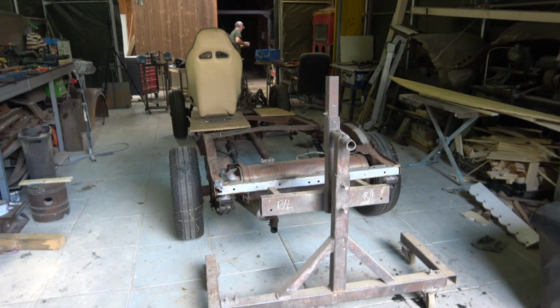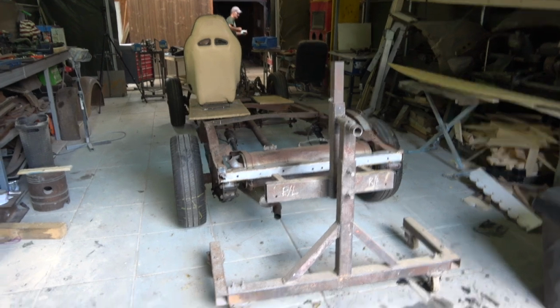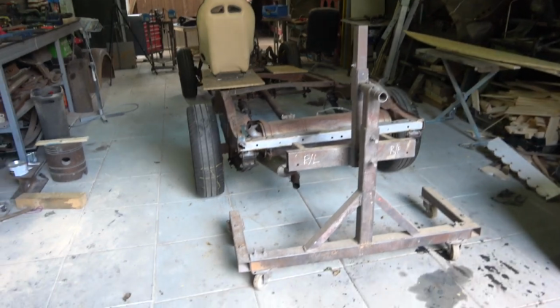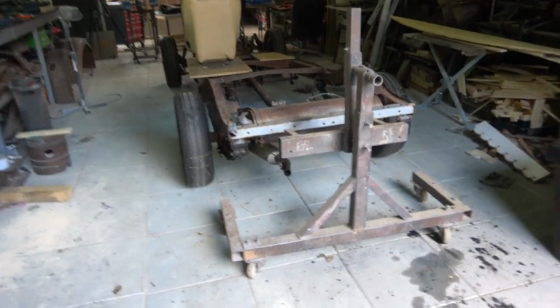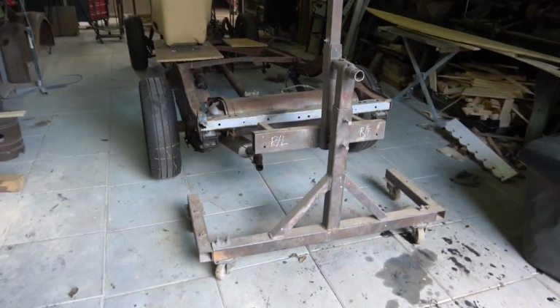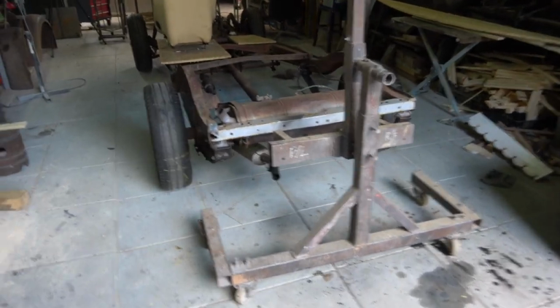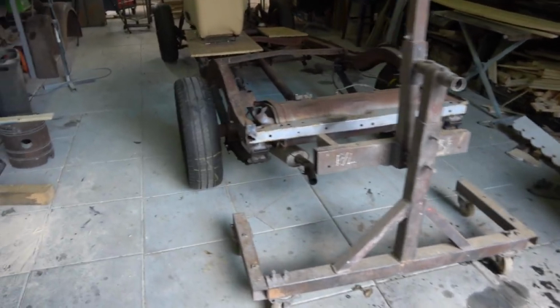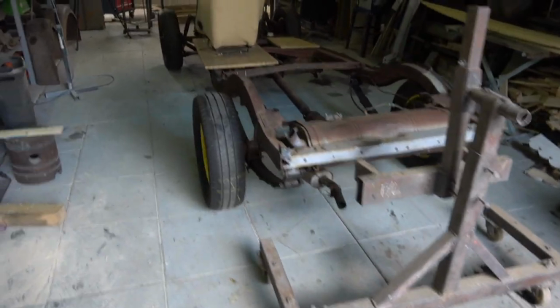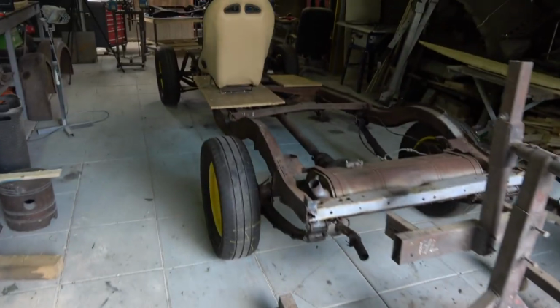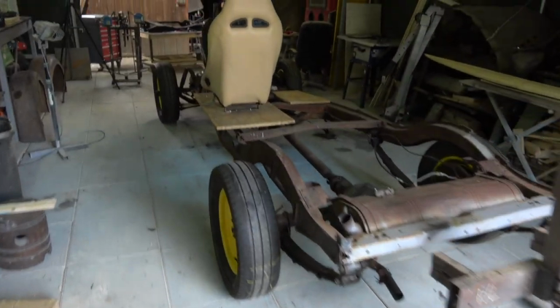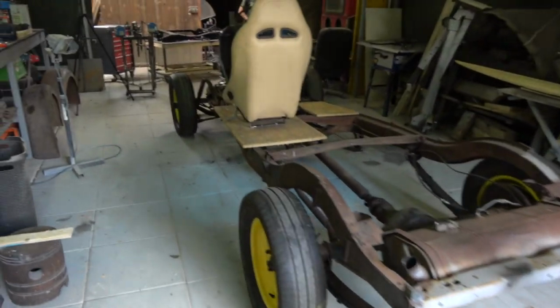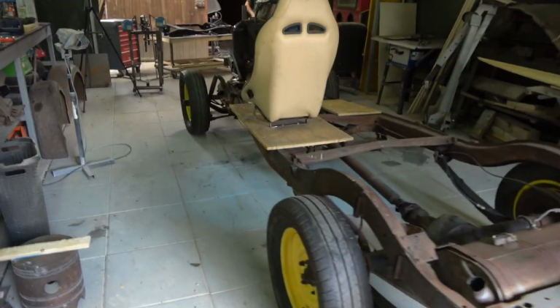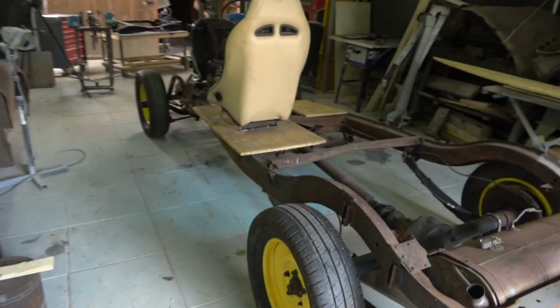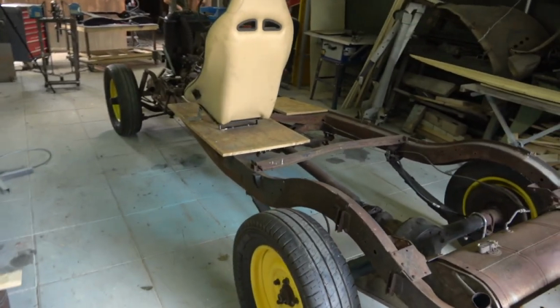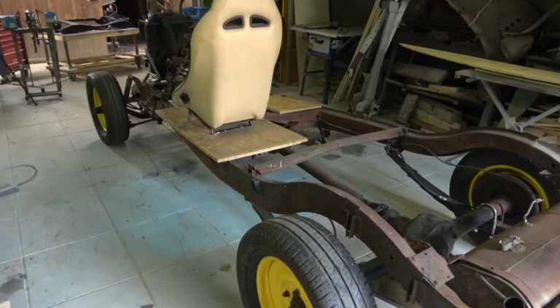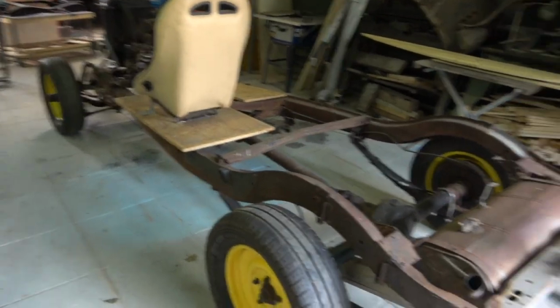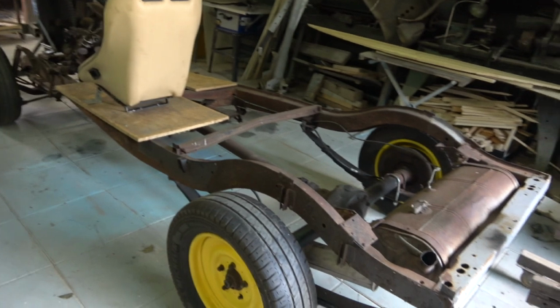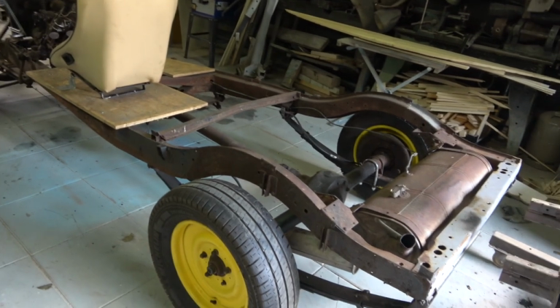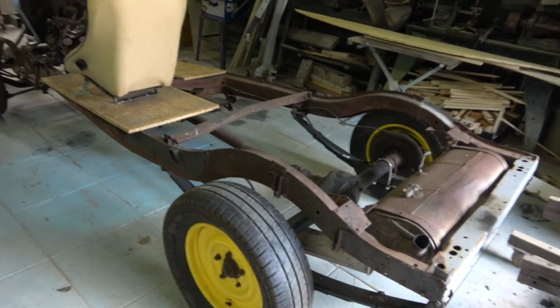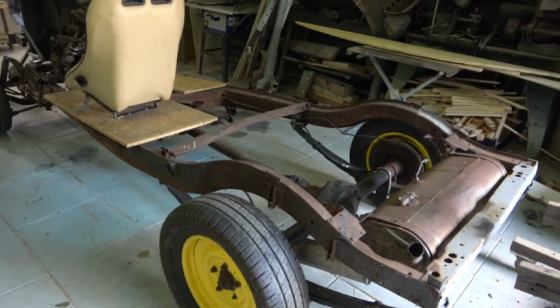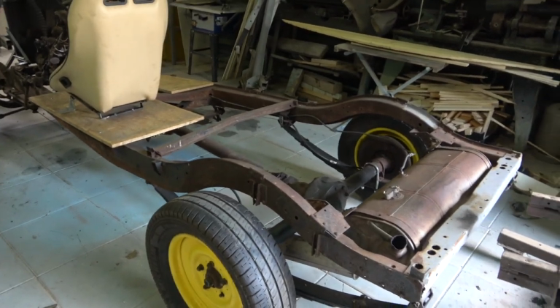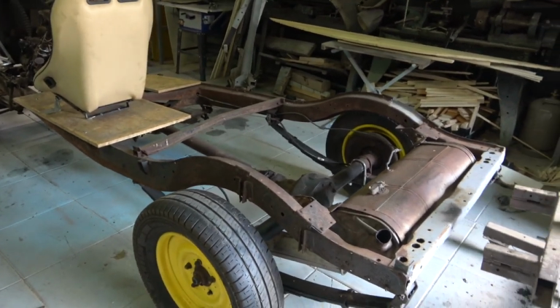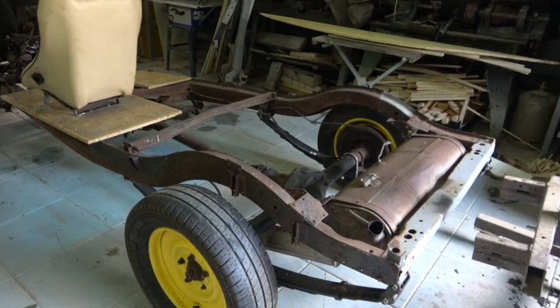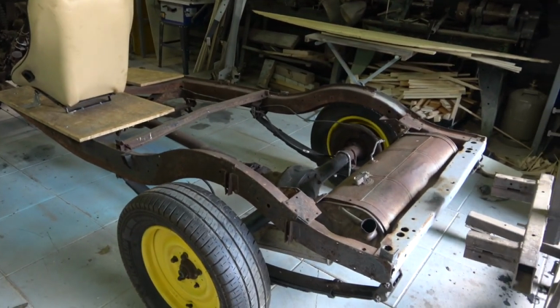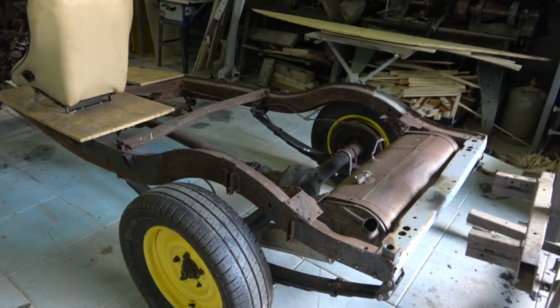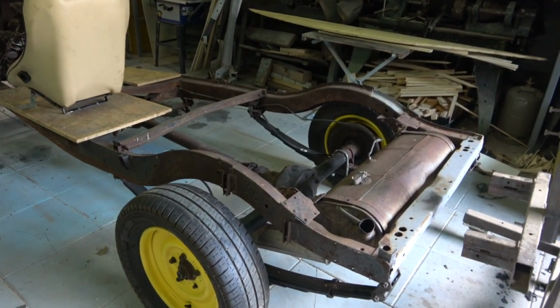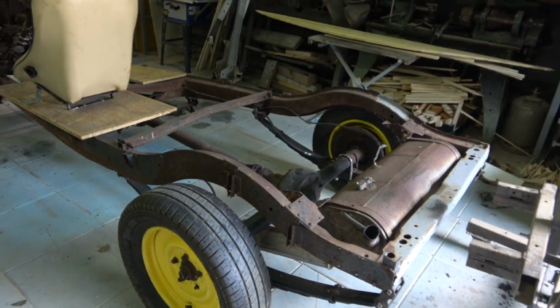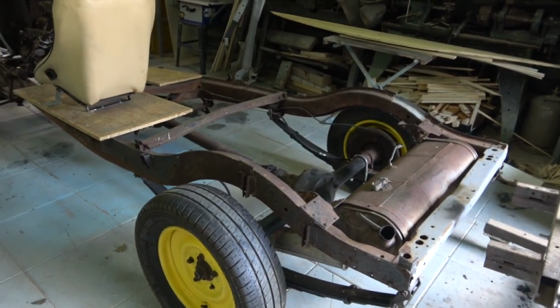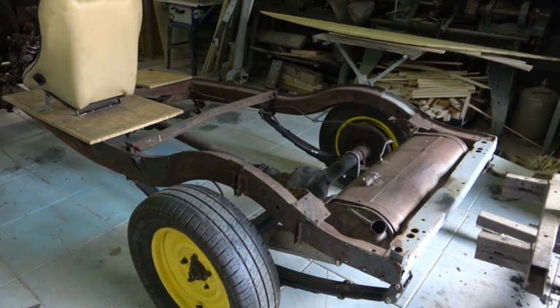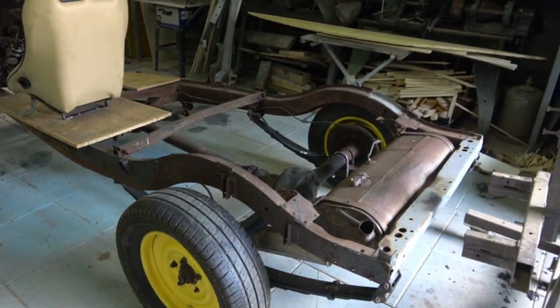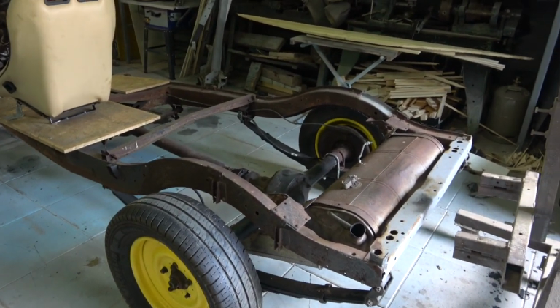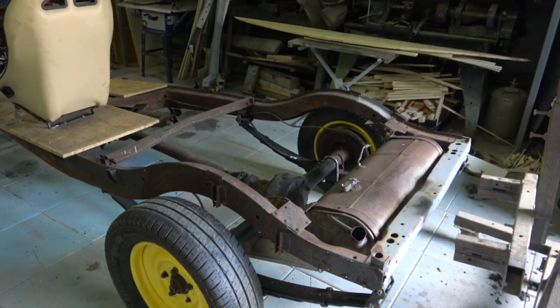Welcome to Classic Car Co. This is the 1935 Citroën — or thereabouts, somewhere between 1935 and 1937.